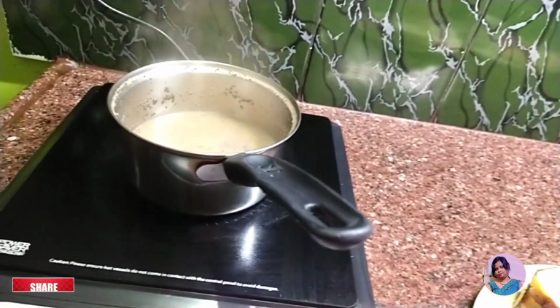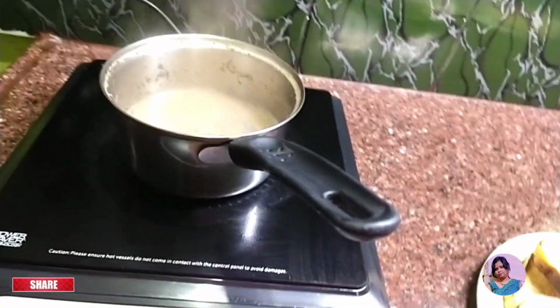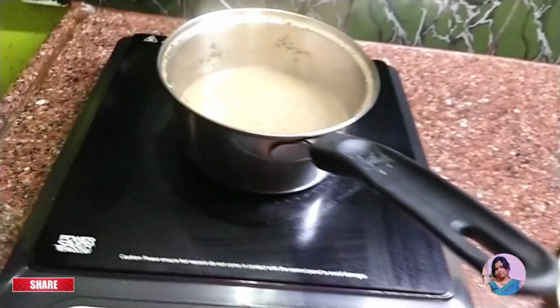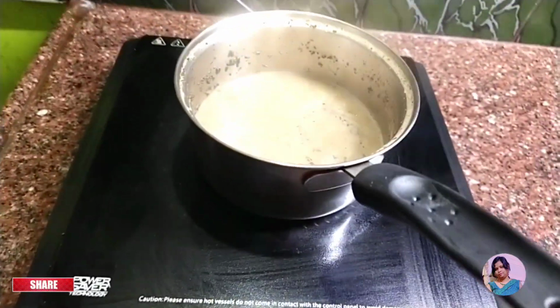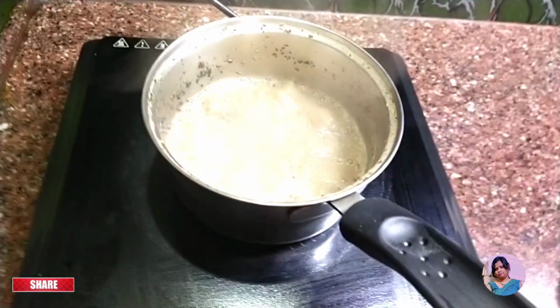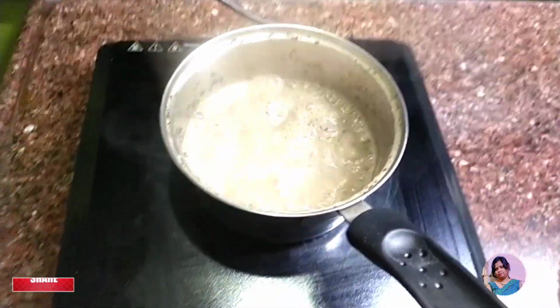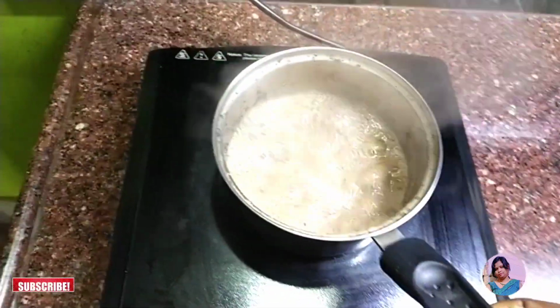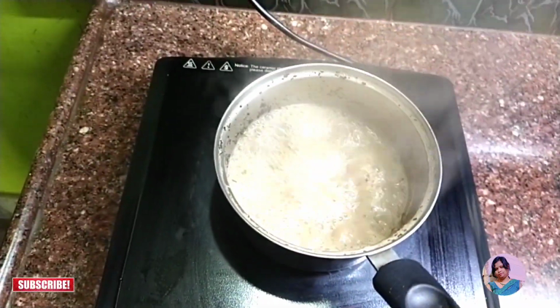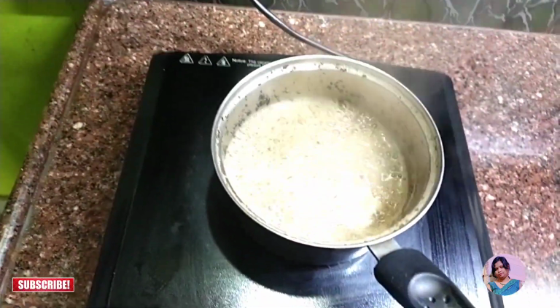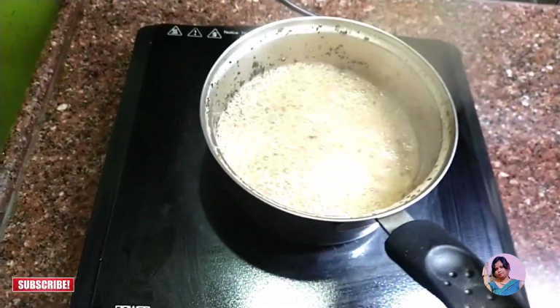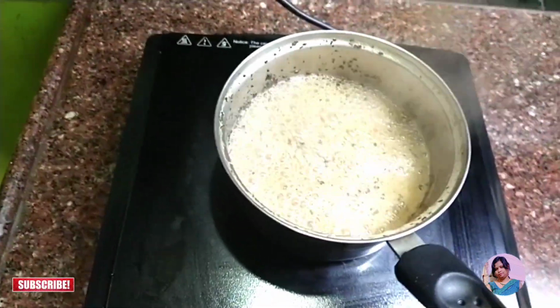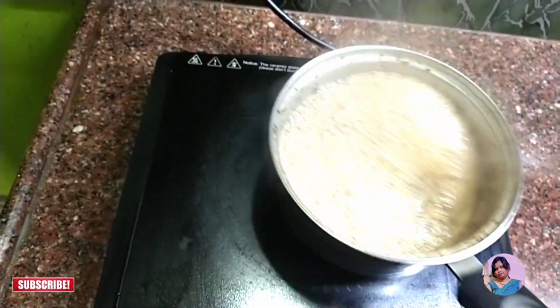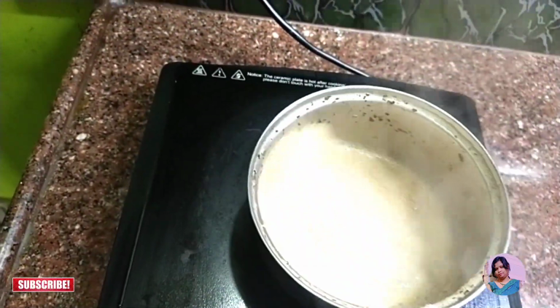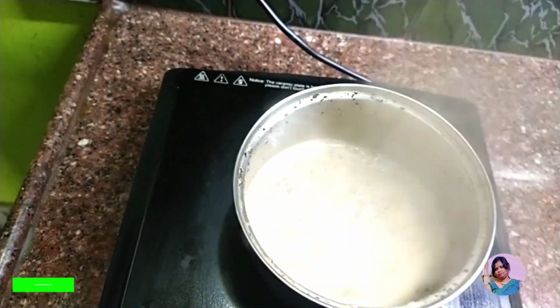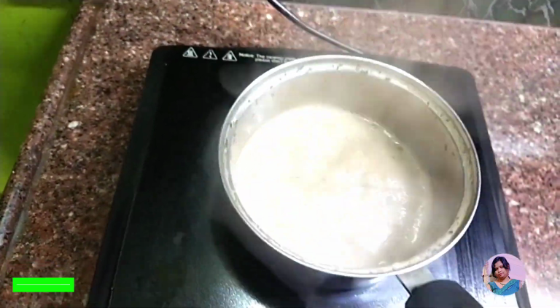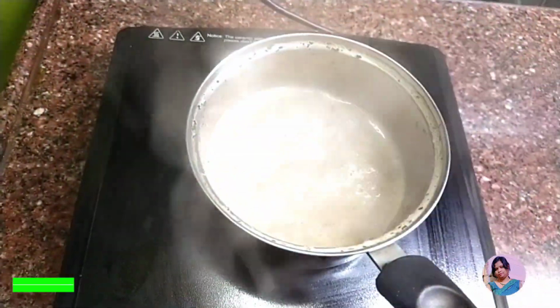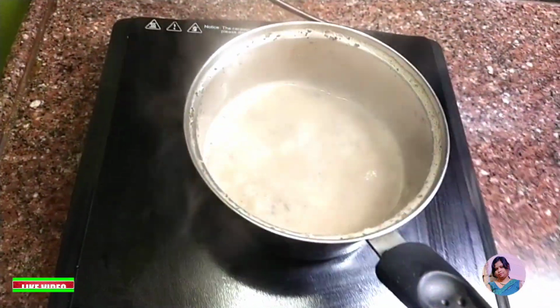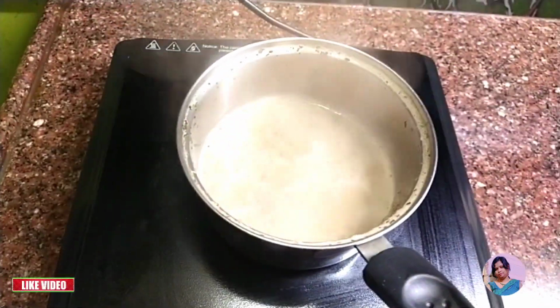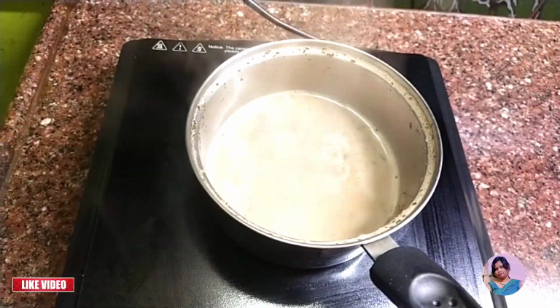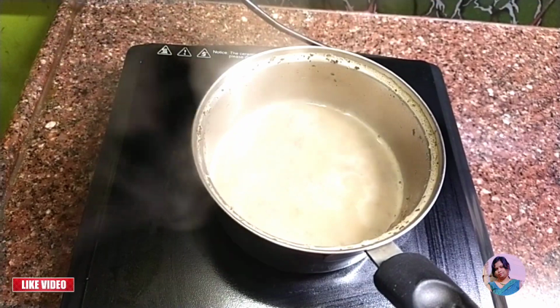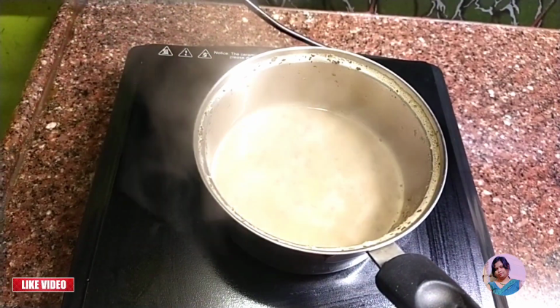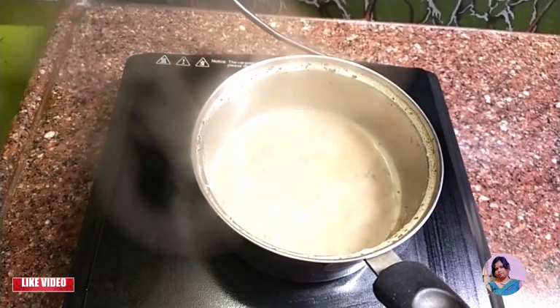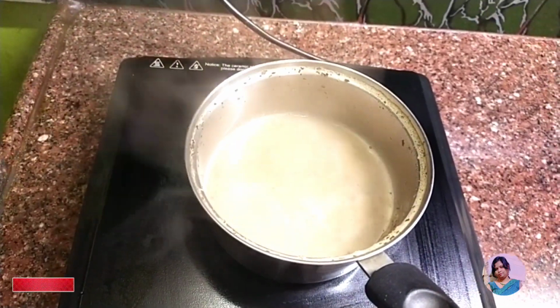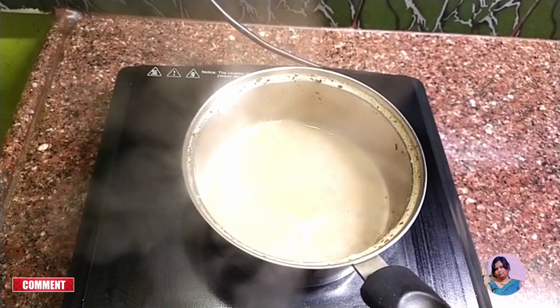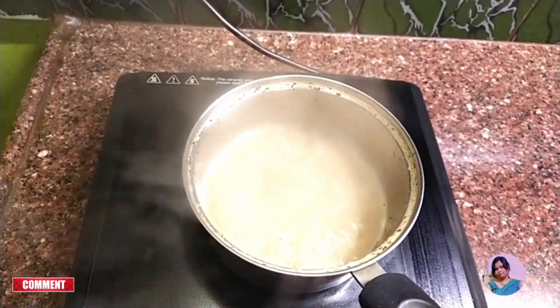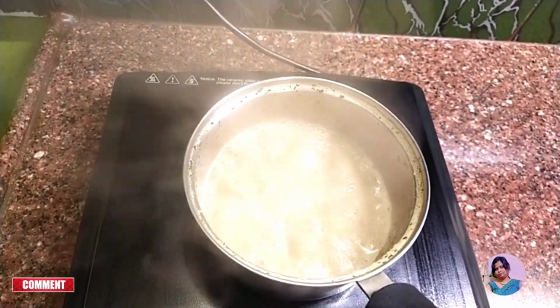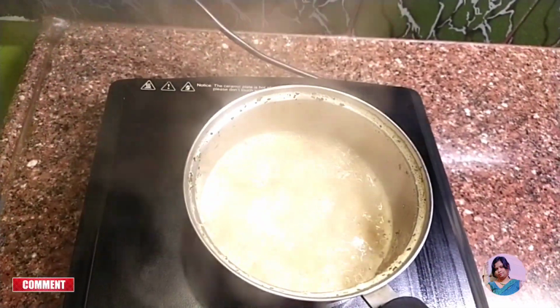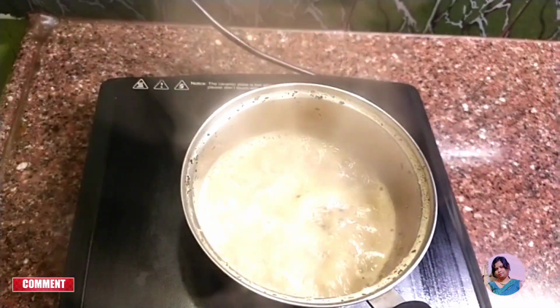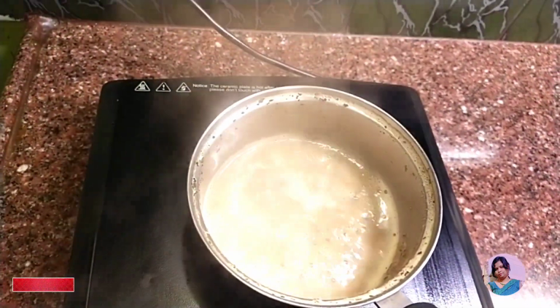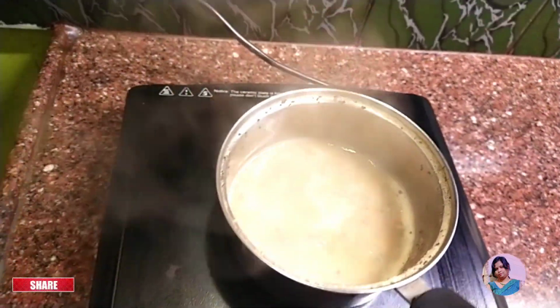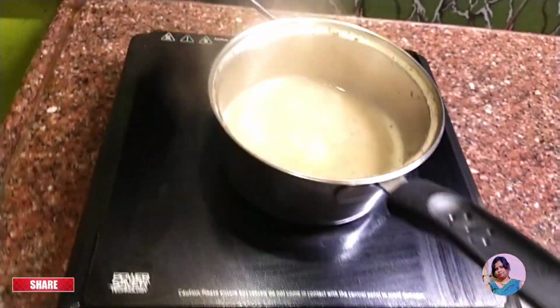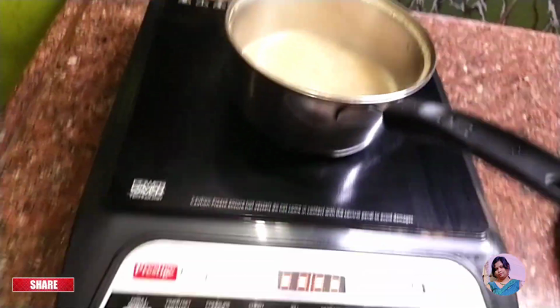I've got the same in the flour side as well. If we put the flour in the flour side with the flour, we'll put the flour on the flour side.